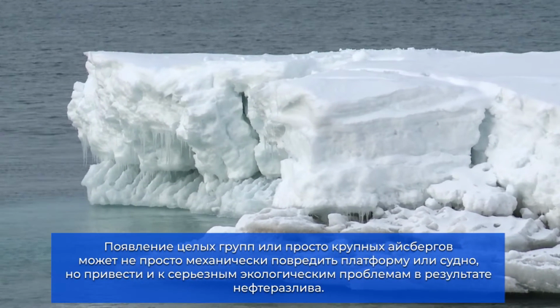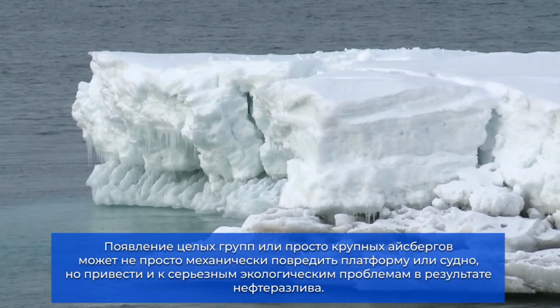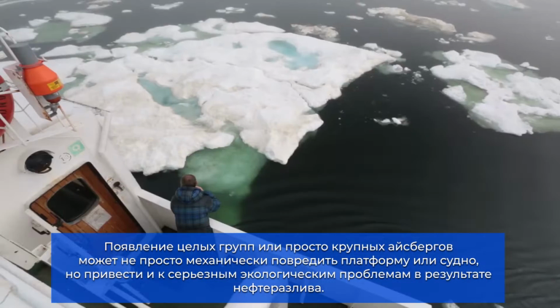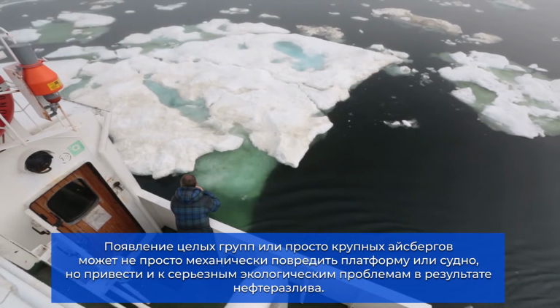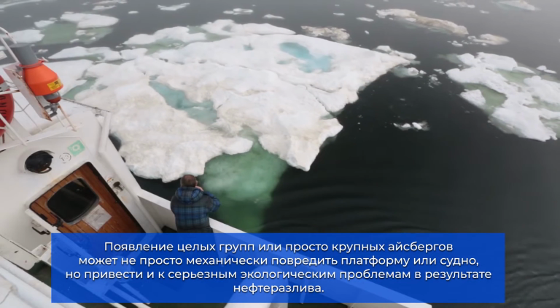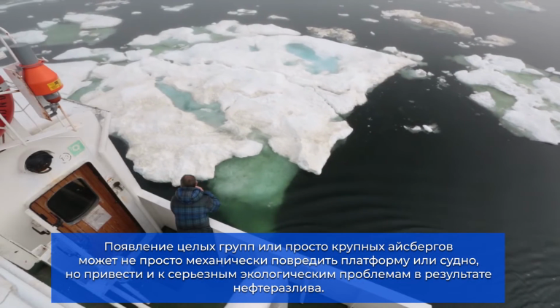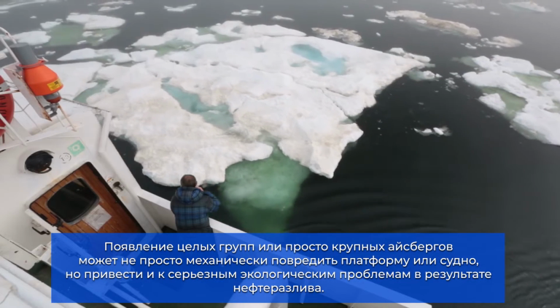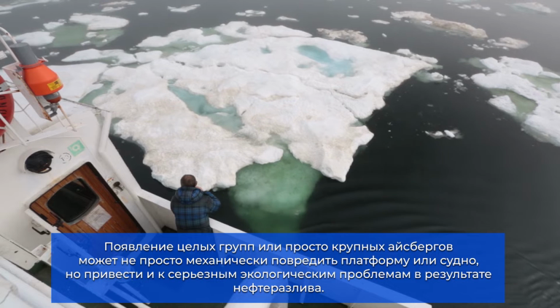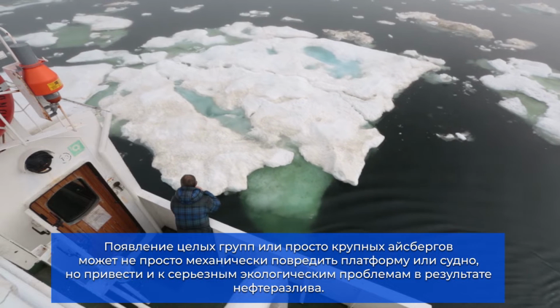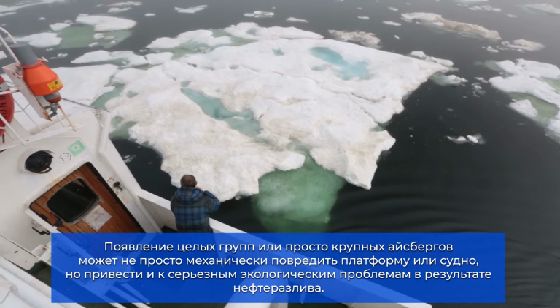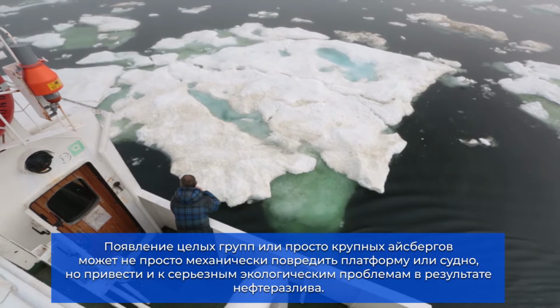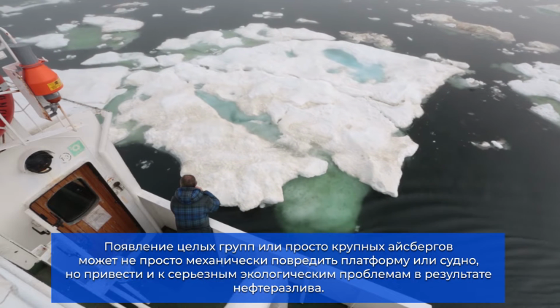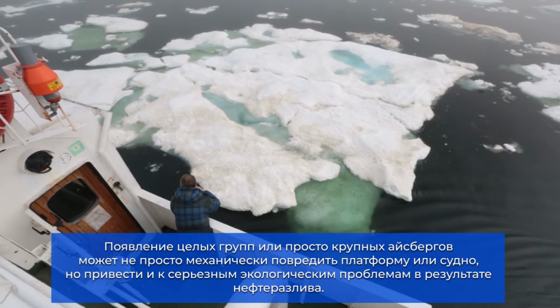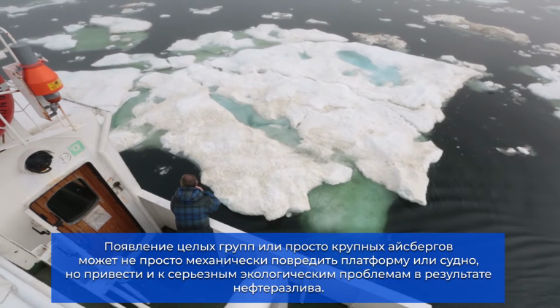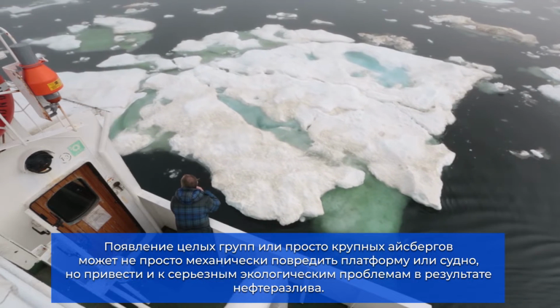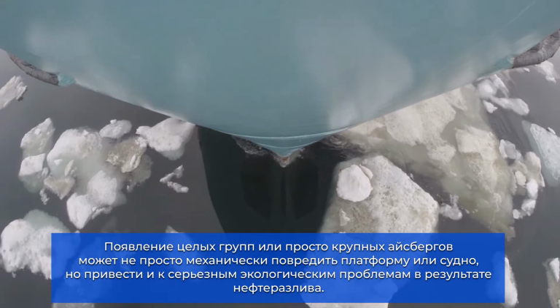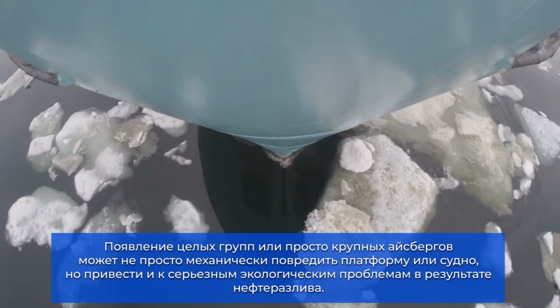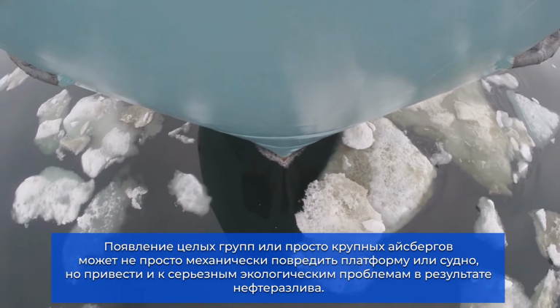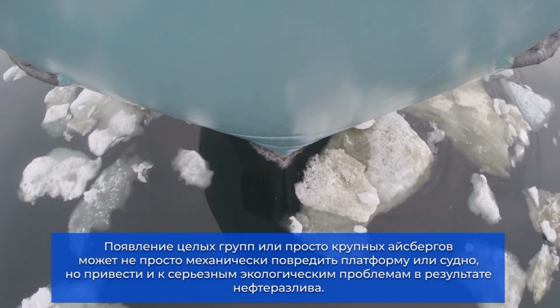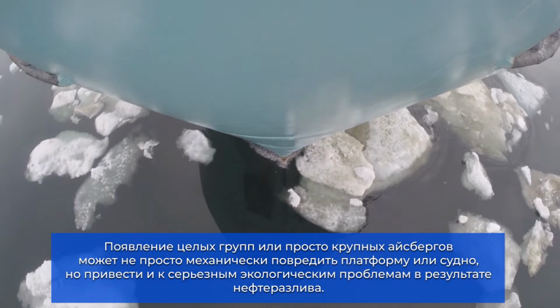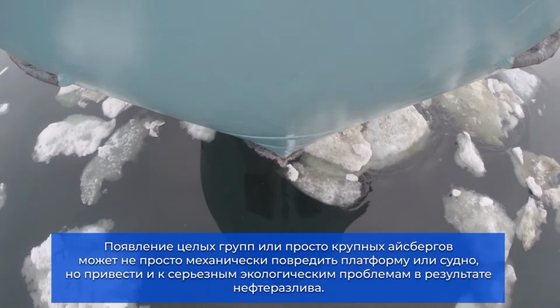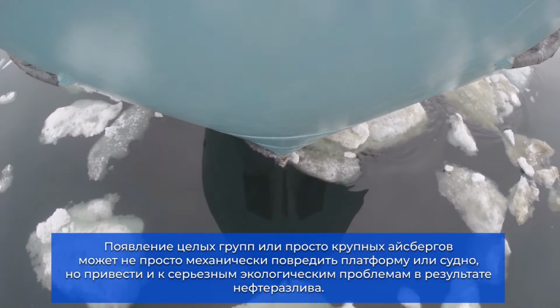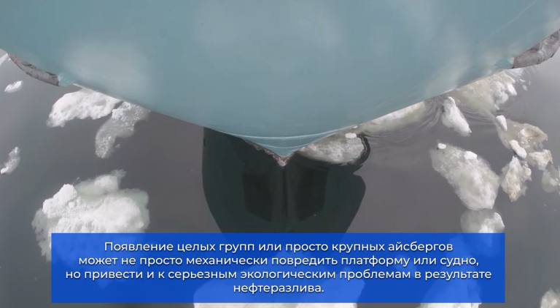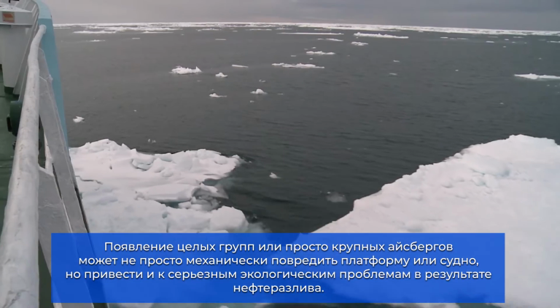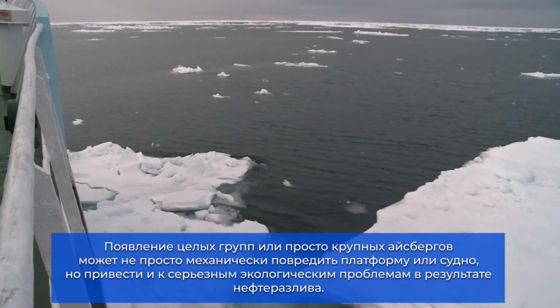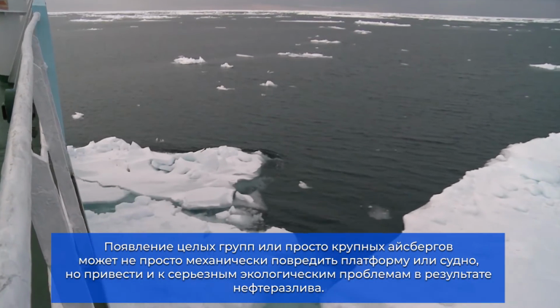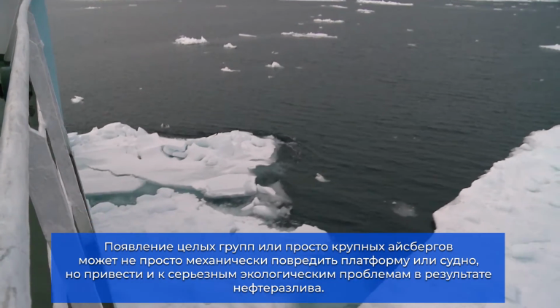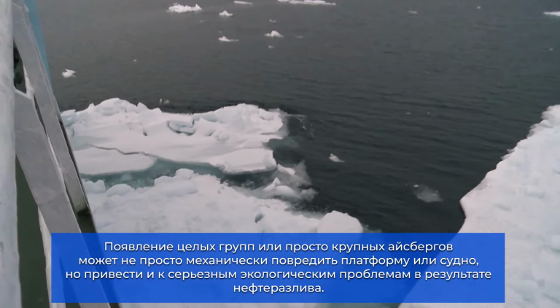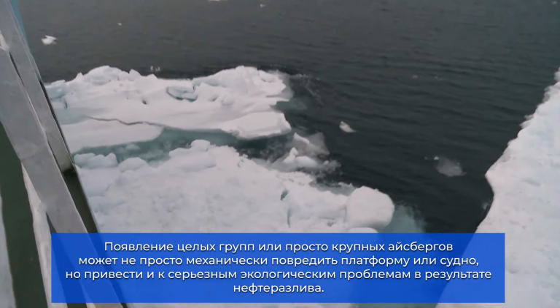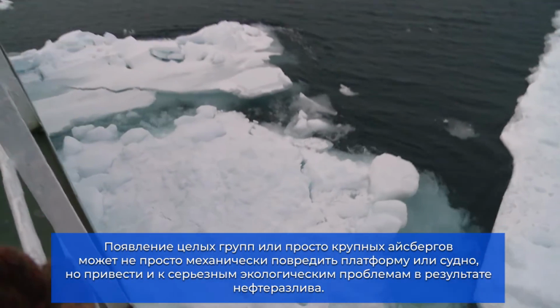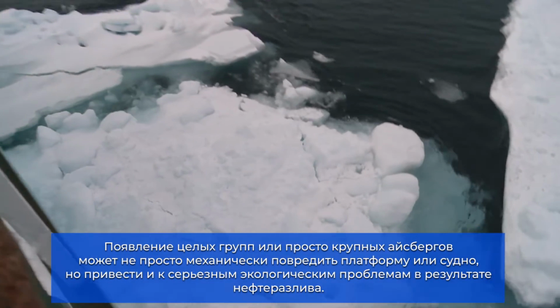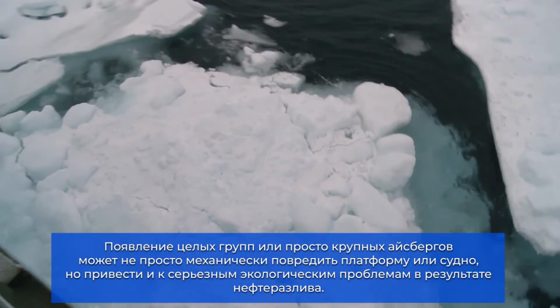Offshore structures can receive grave damage from collision with a group or one vast iceberg. Not only can the collision cause mechanical damage, it can lead to oil spills and serious environmental aftermath.